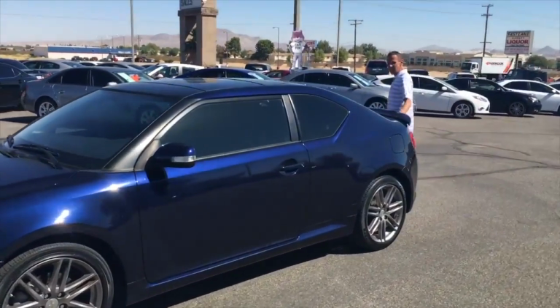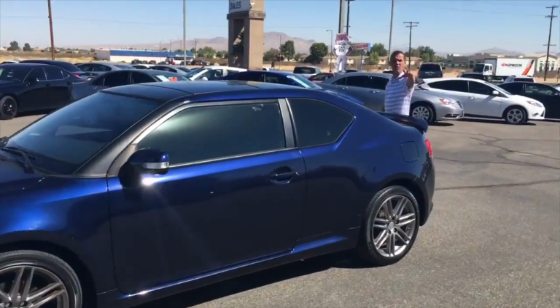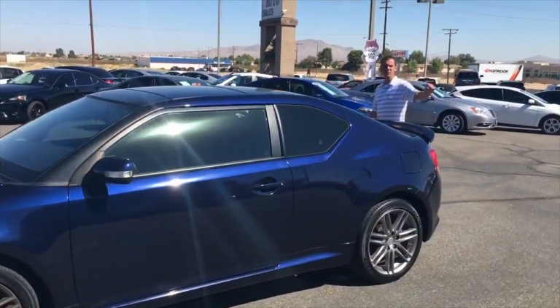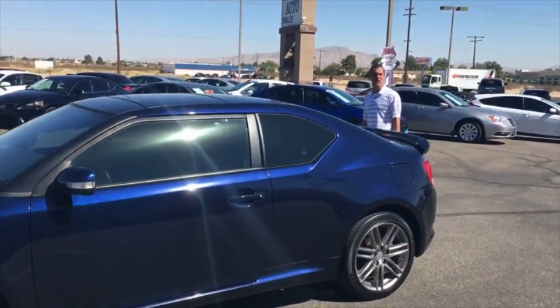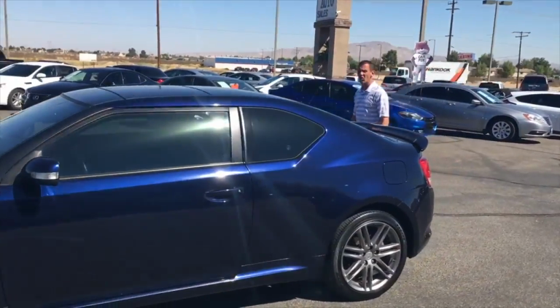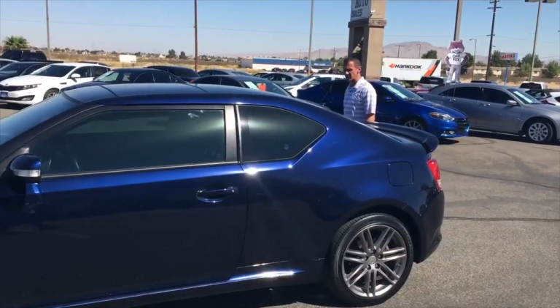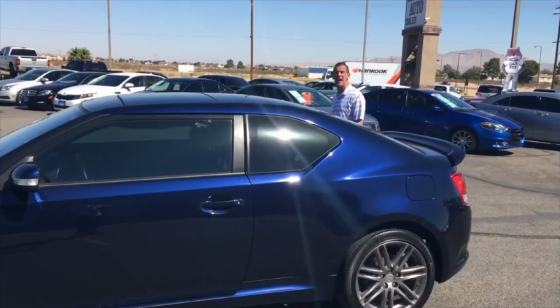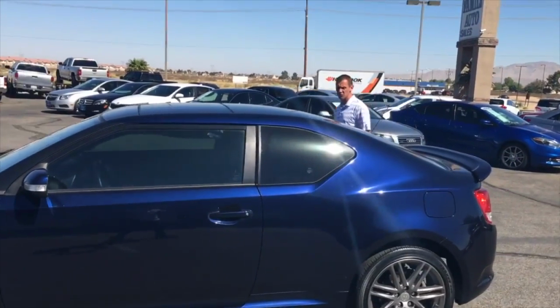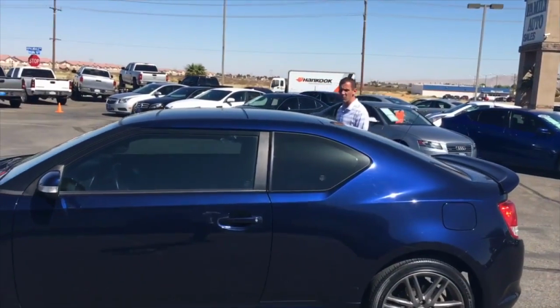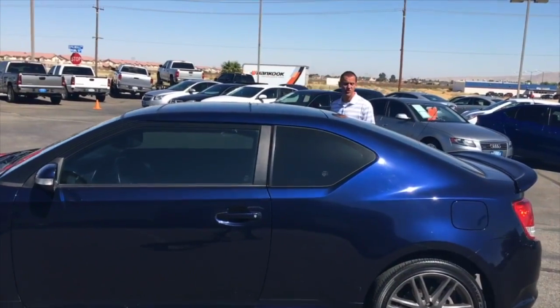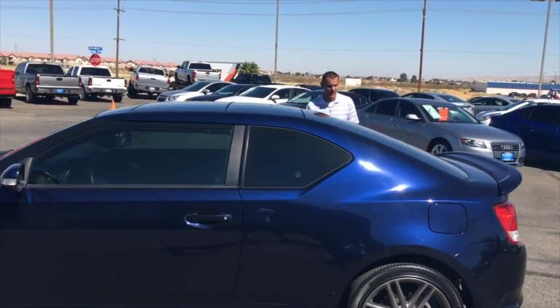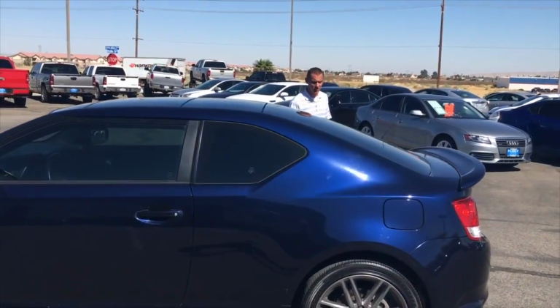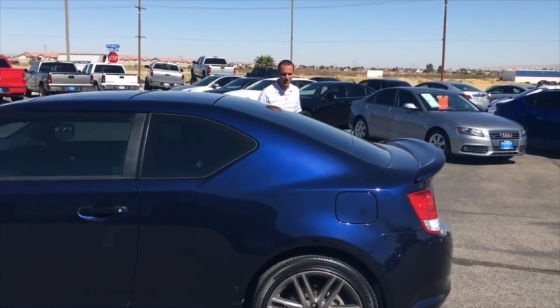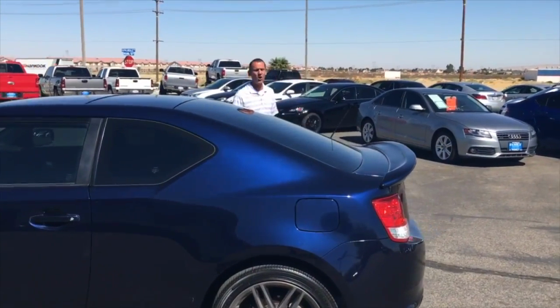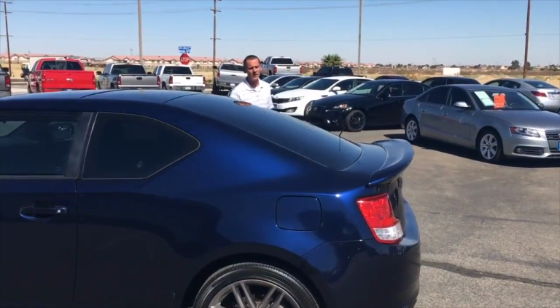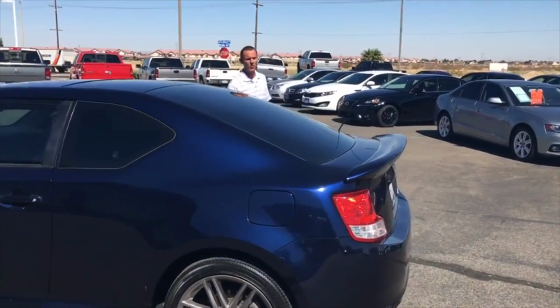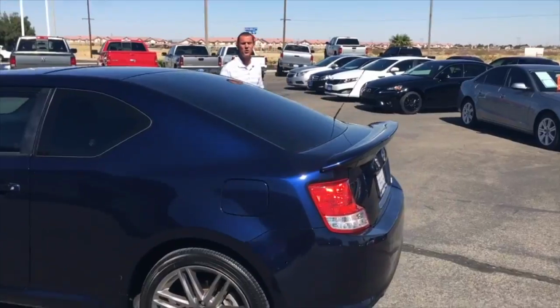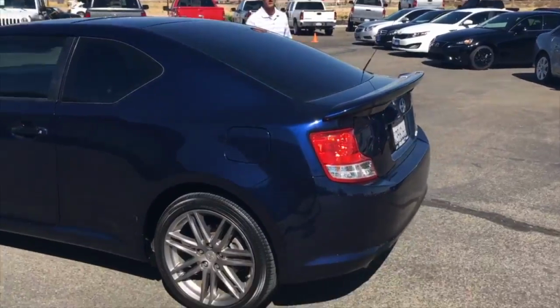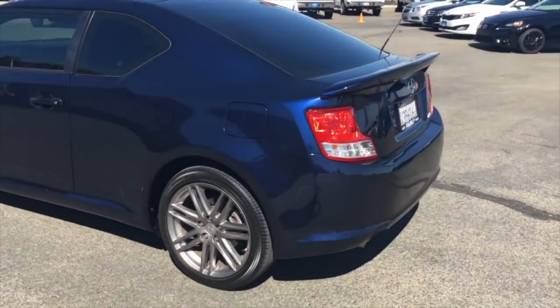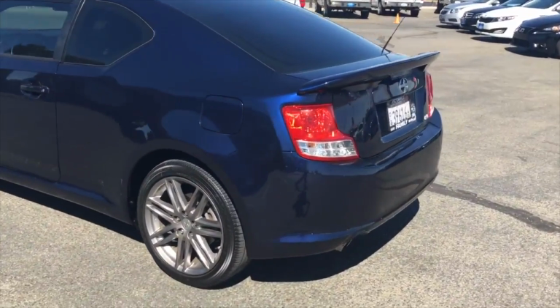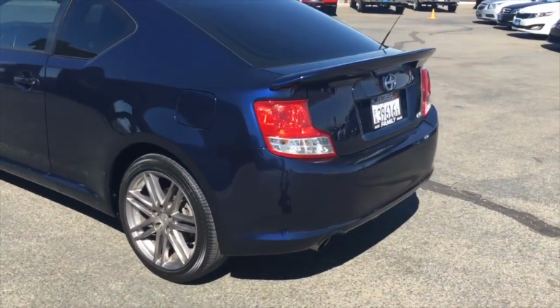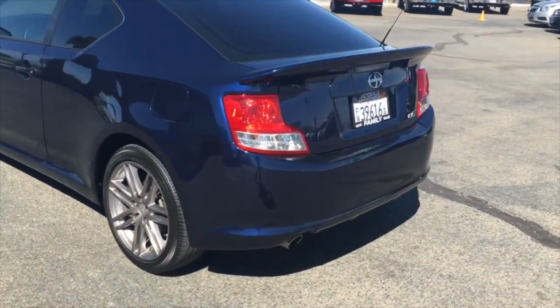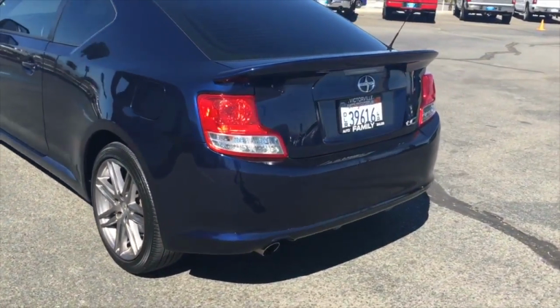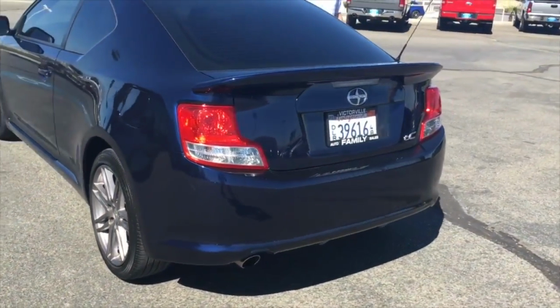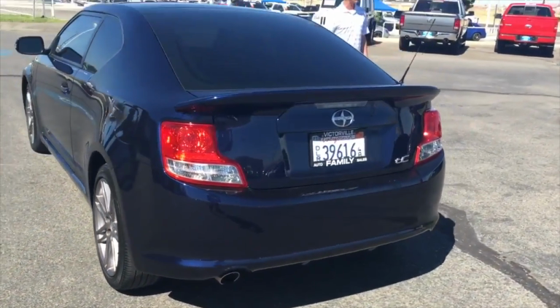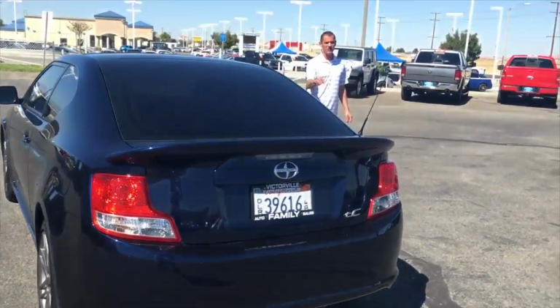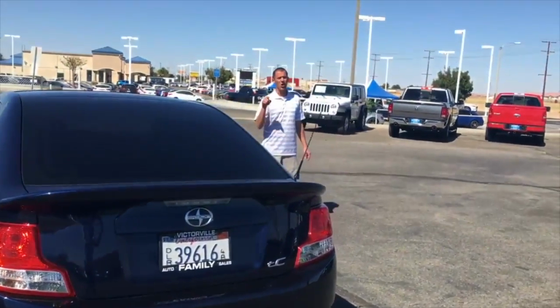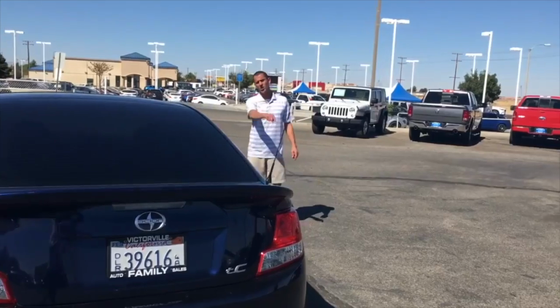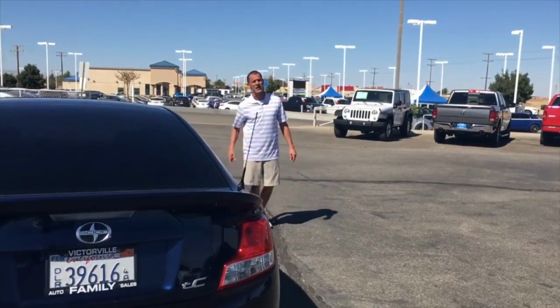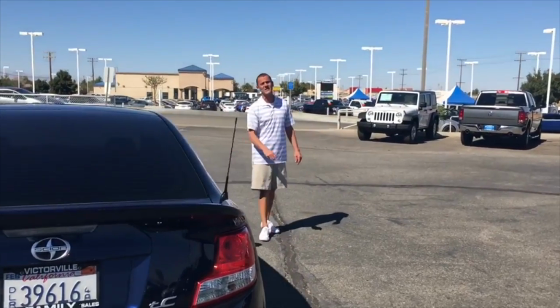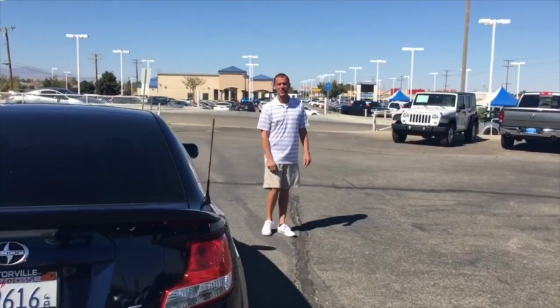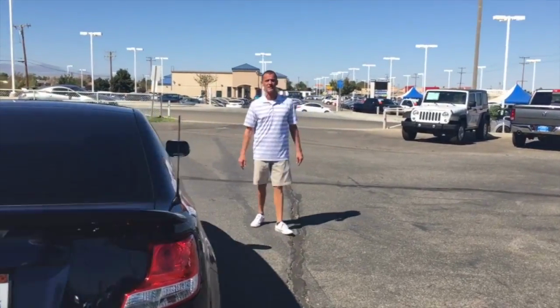All of our vehicles, folks, have clean Carfaxes. Please ask us for one. We'll make sure you get it, so that you can see we sell quality premium used vehicles. Come on down to Family Auto Sales today and get a good deal for your hard-earned dollar. Now that sounds like a great deal.